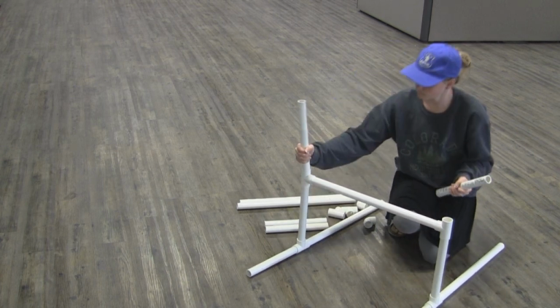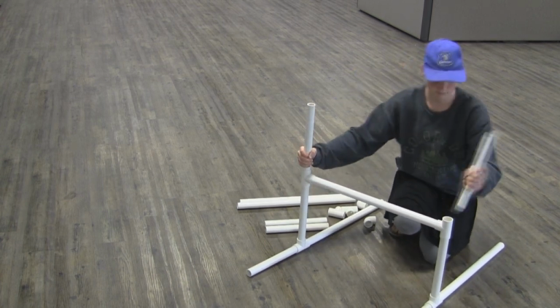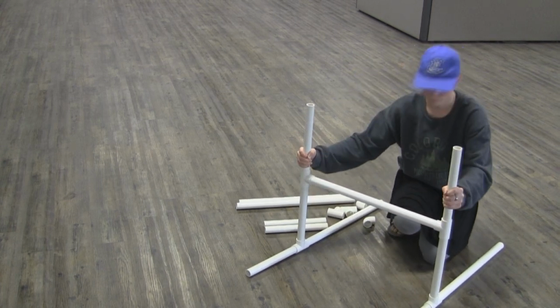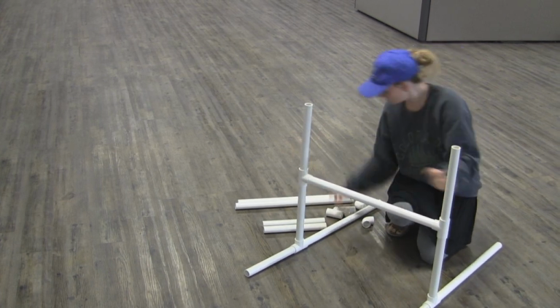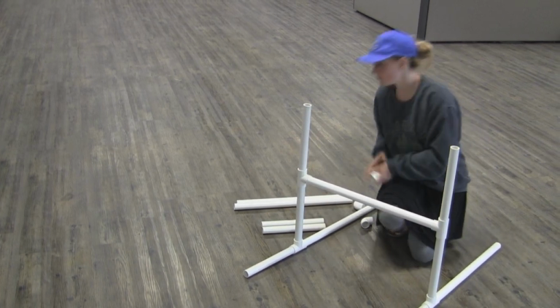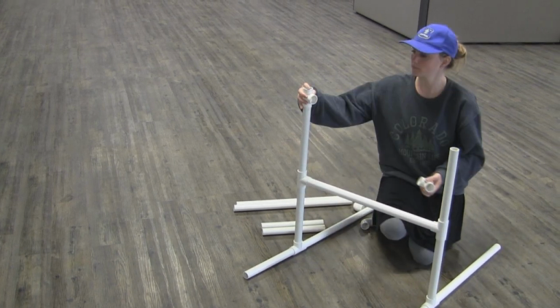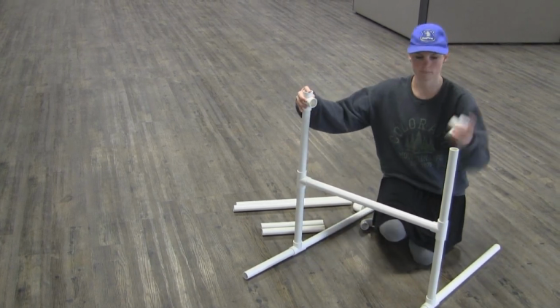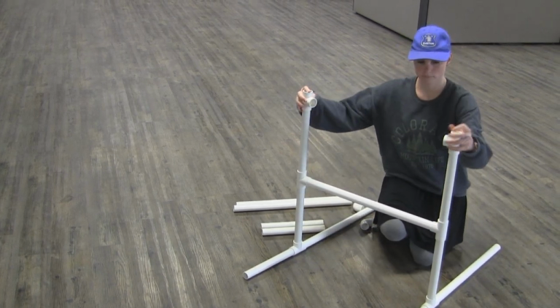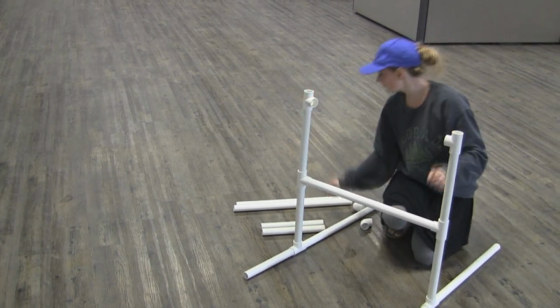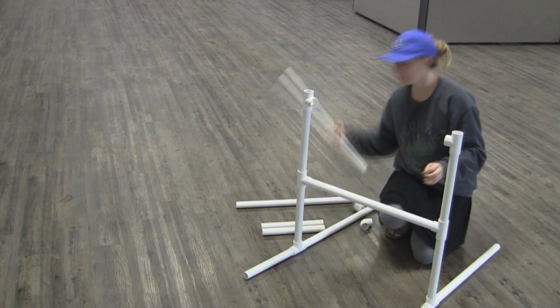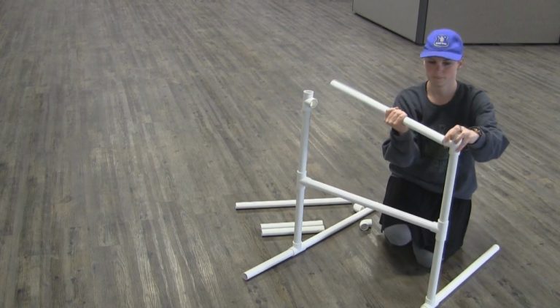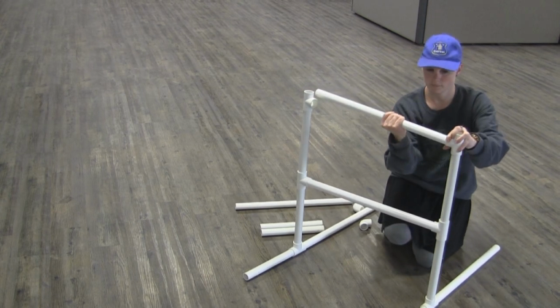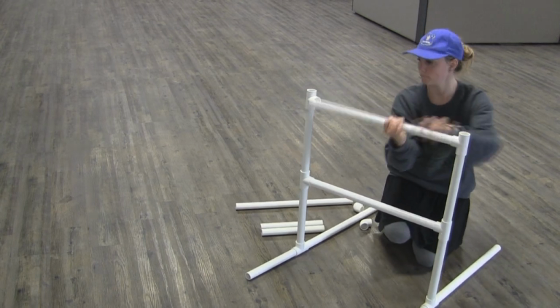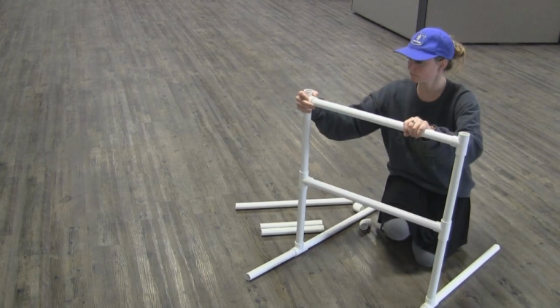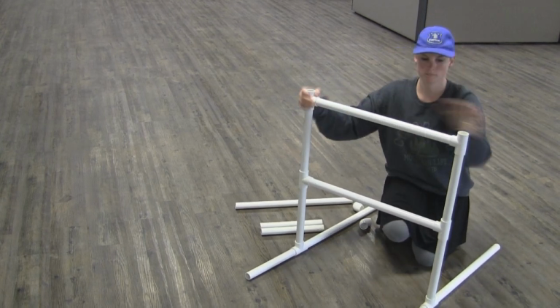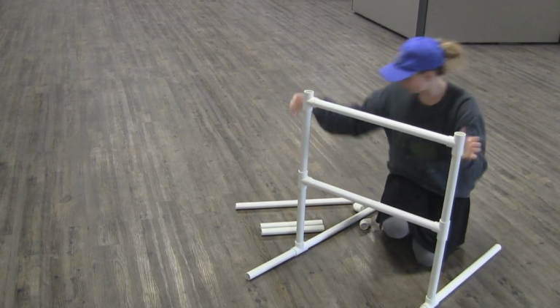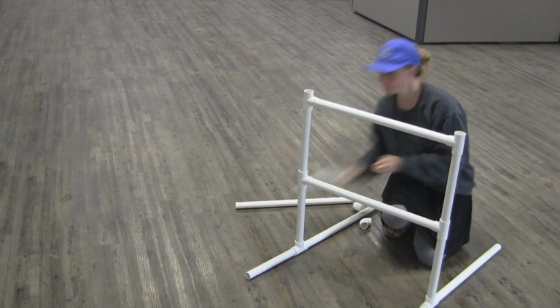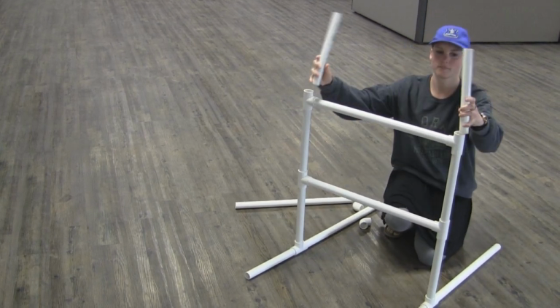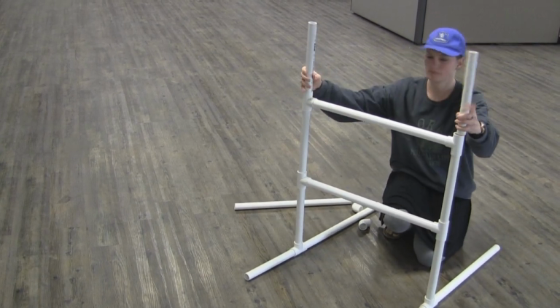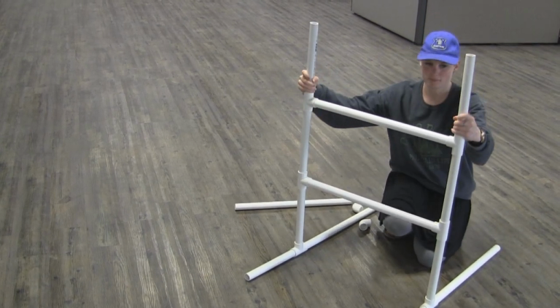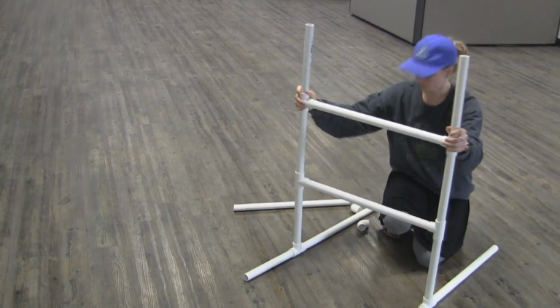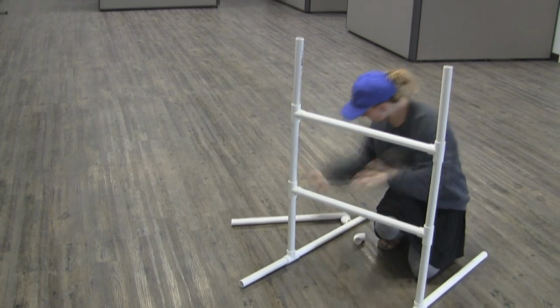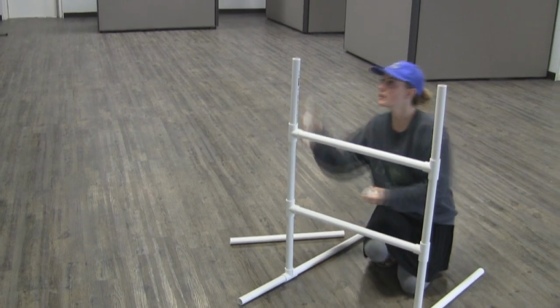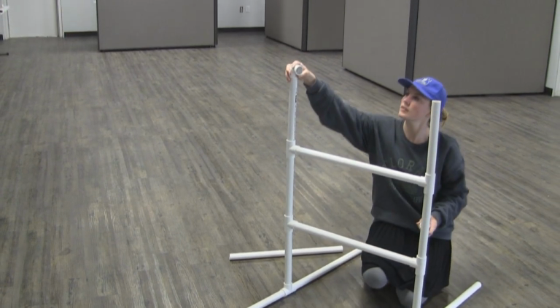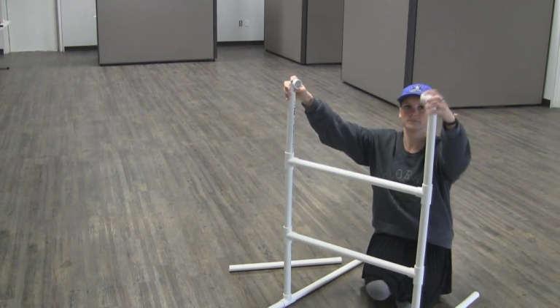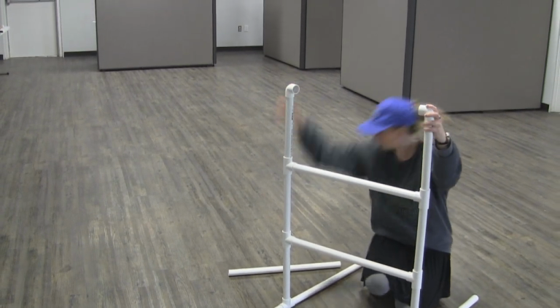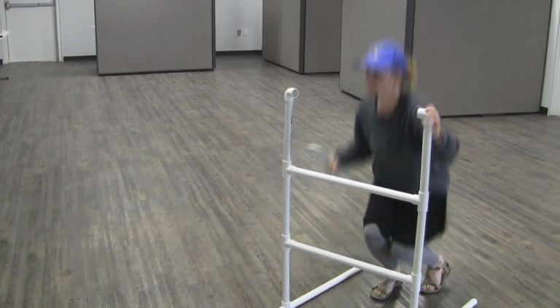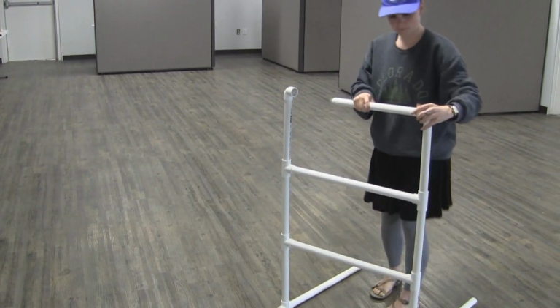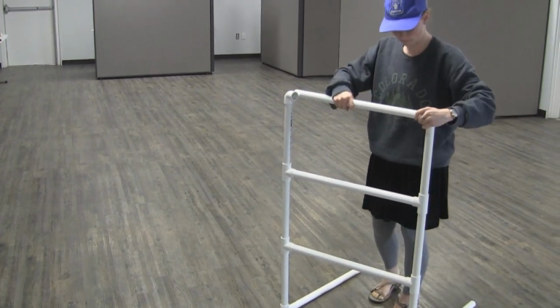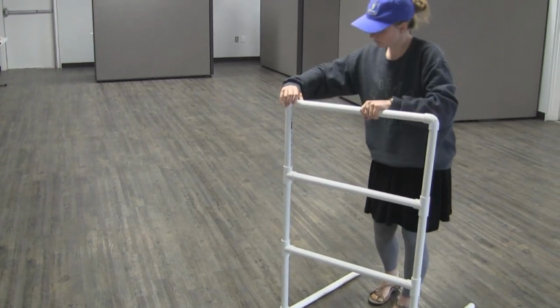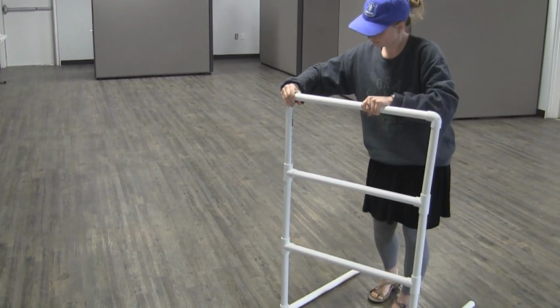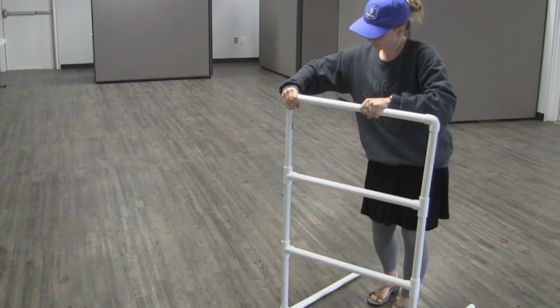Repeat those last two steps to form the second rung of your ladder. Then place your remaining 1 foot piece in the top of the tees, placing the 90 degree elbows on the end. Finally, connect the two 90 degree elbows with a 2 foot piece.